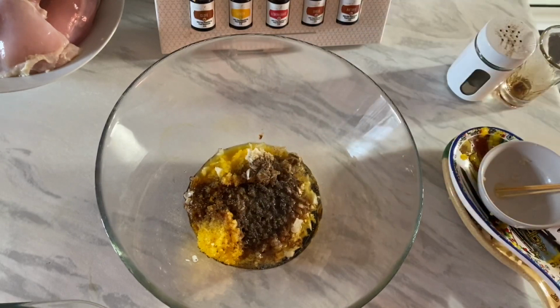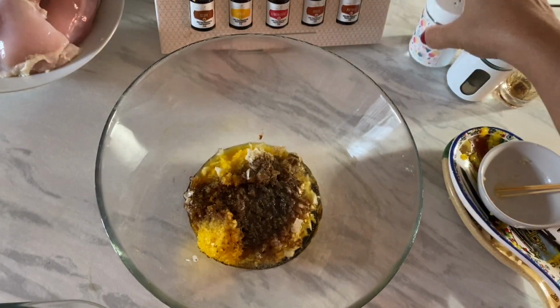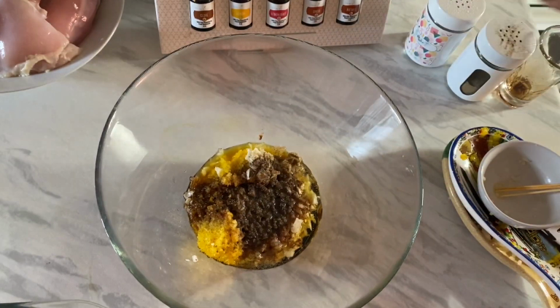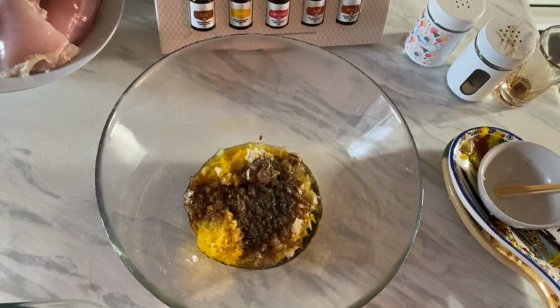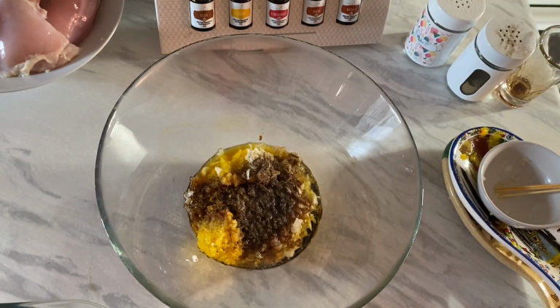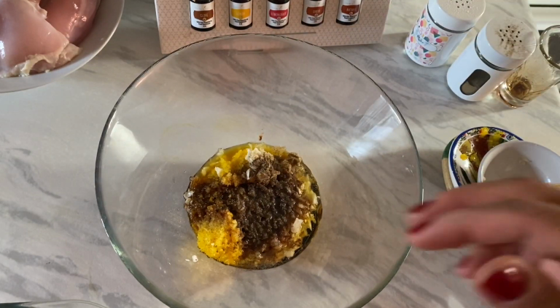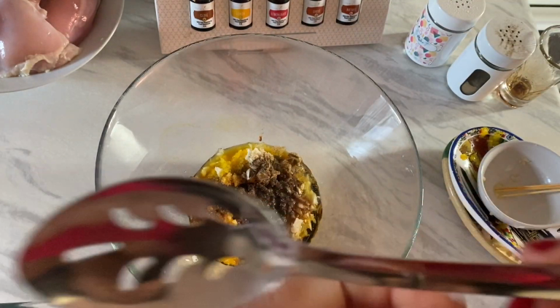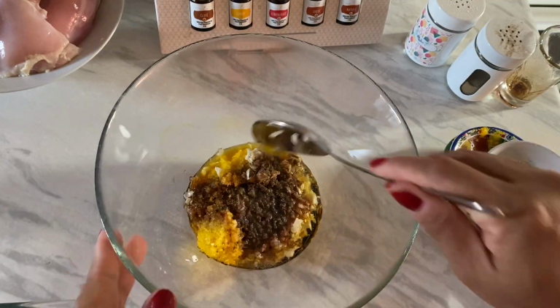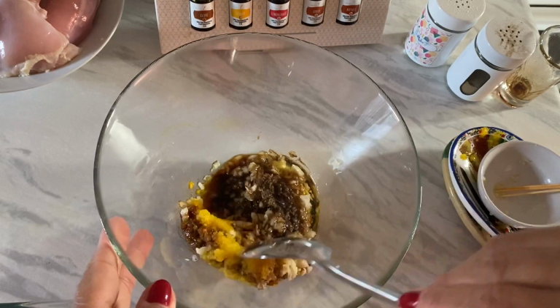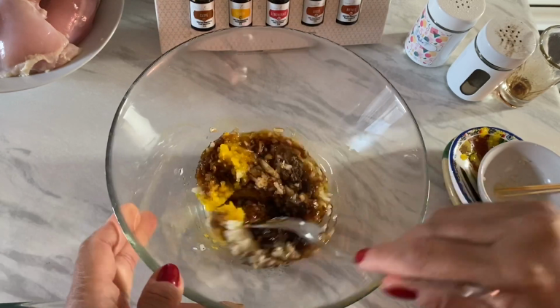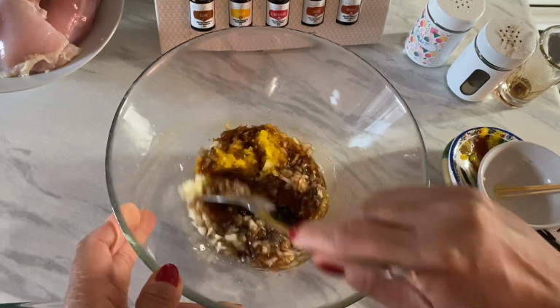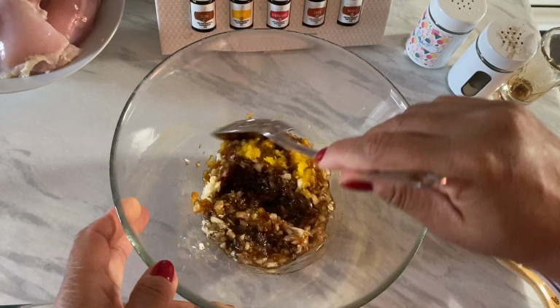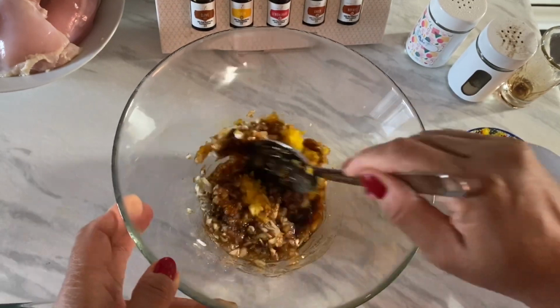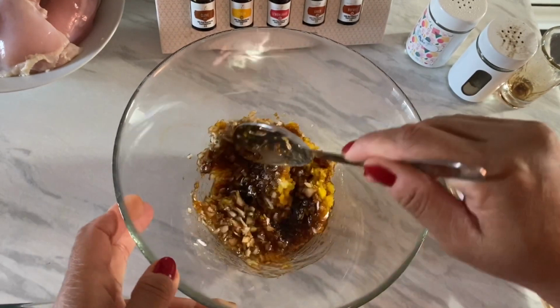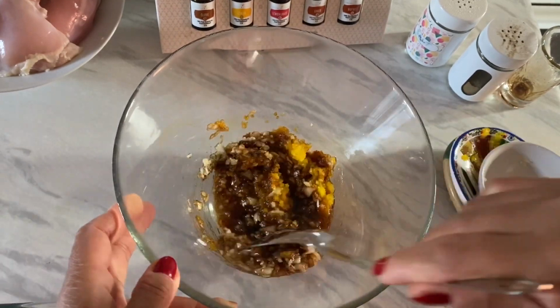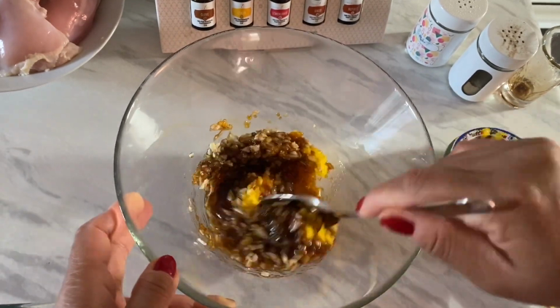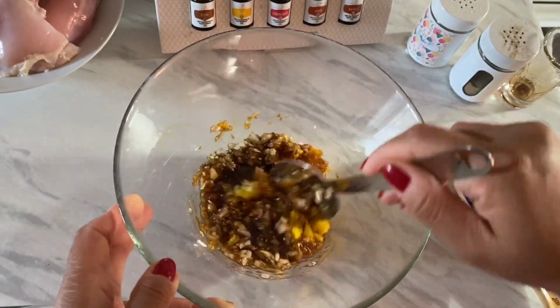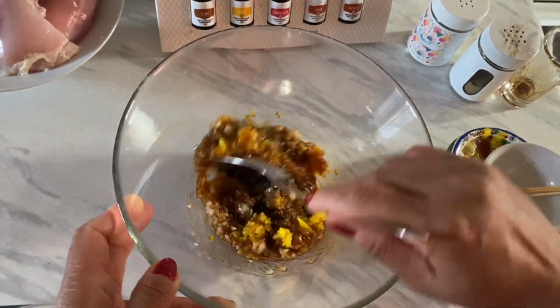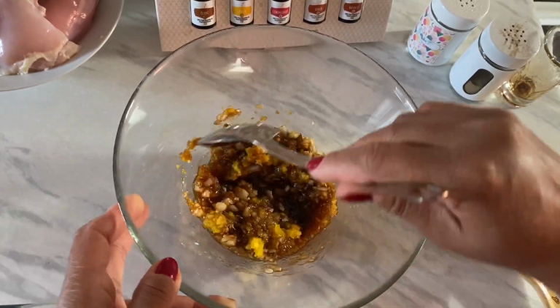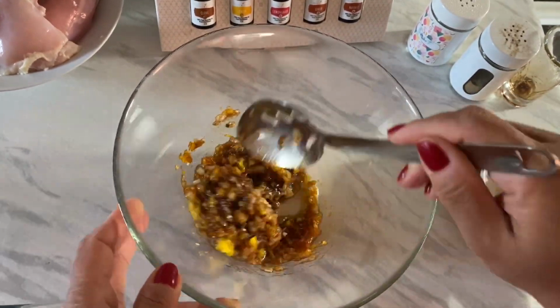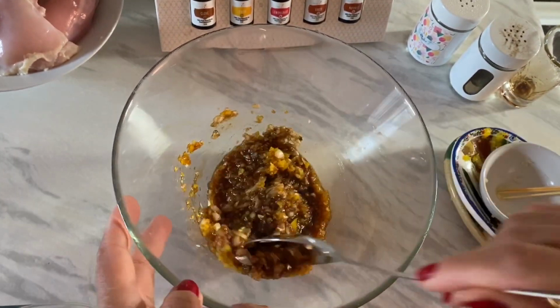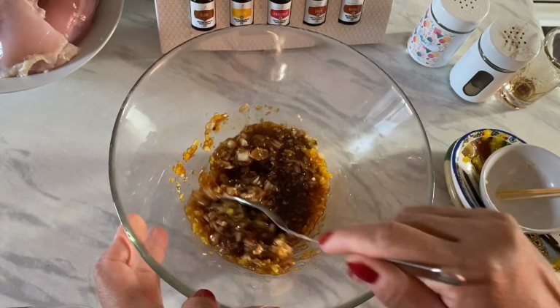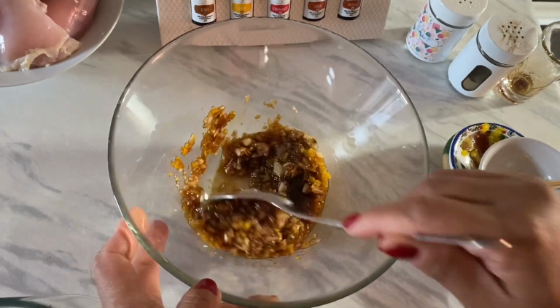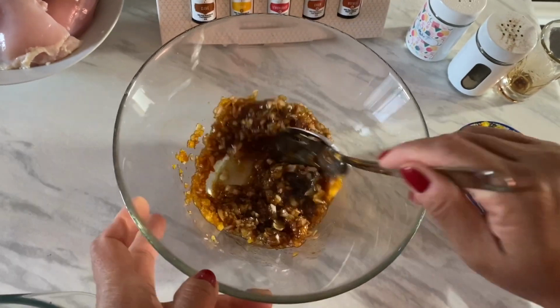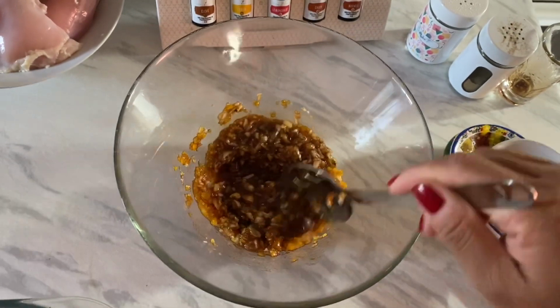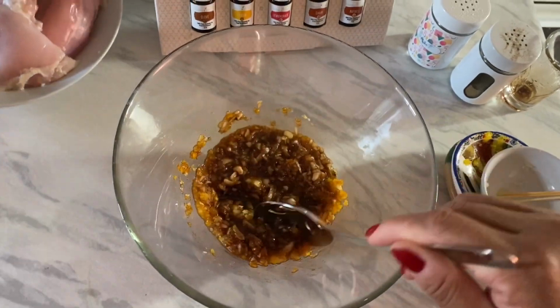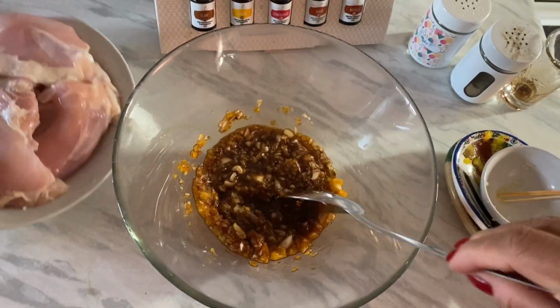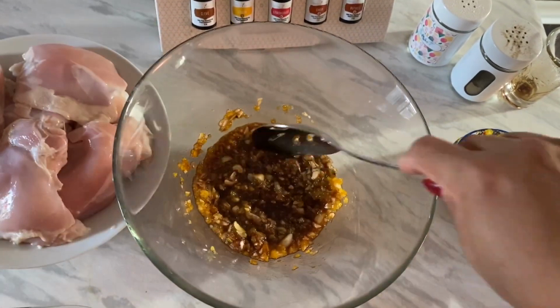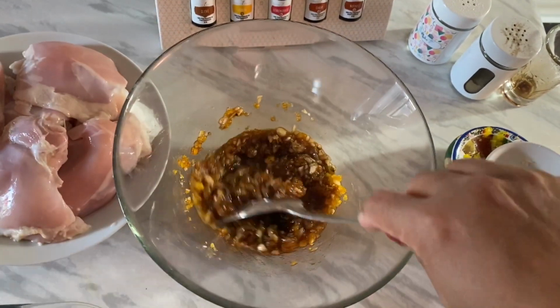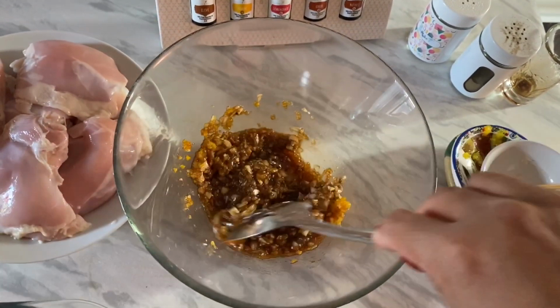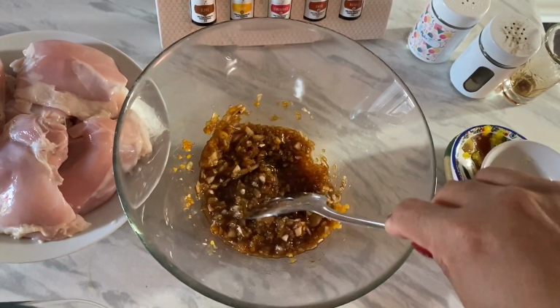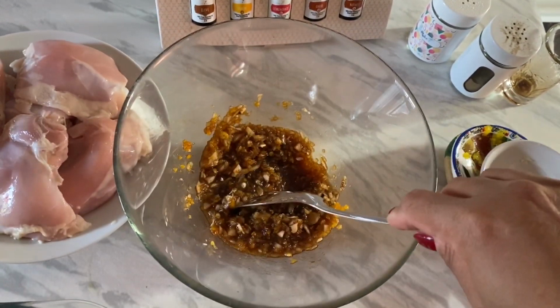So this is our chicken barbecue marinade. Just mix it thoroughly. Smells so good. So one by one, we're gonna put the chicken in.